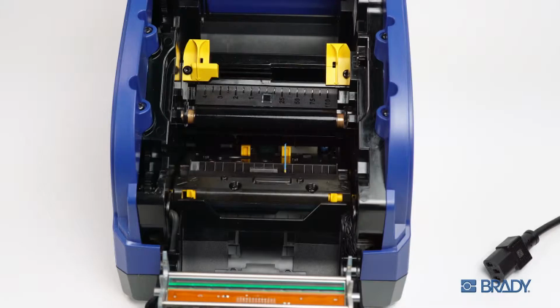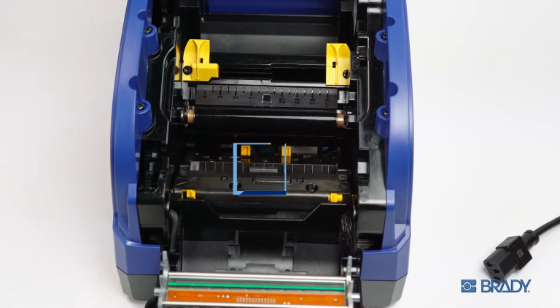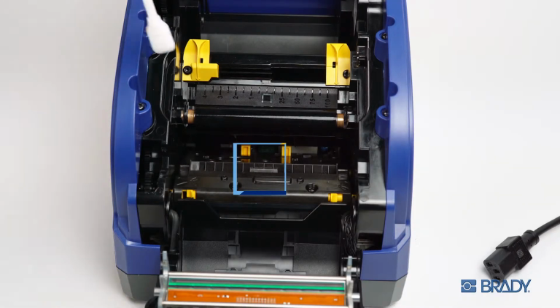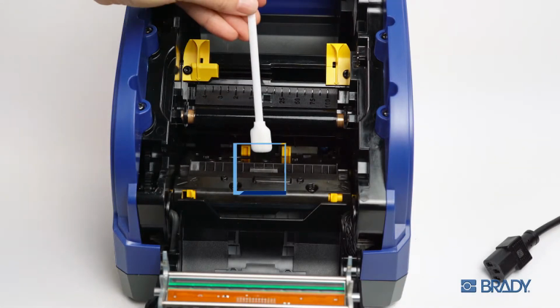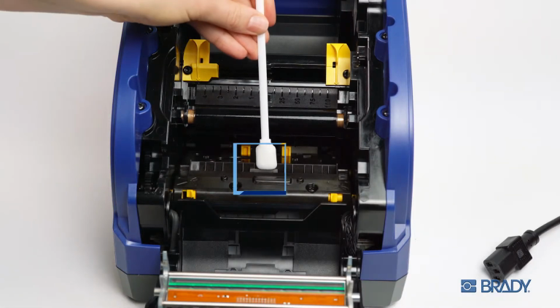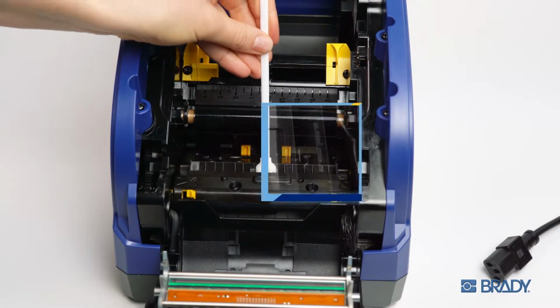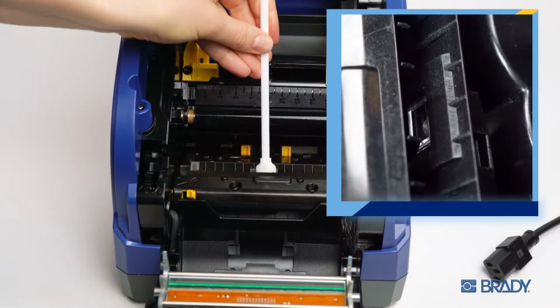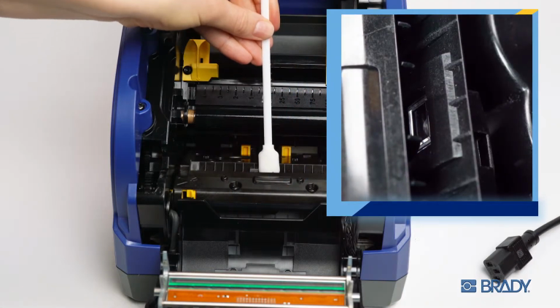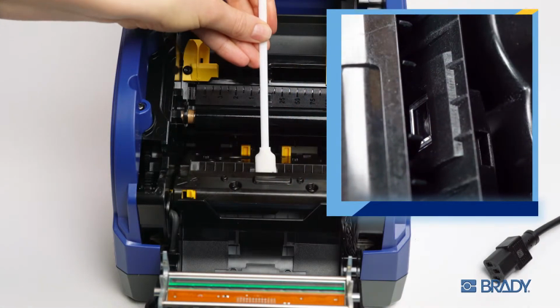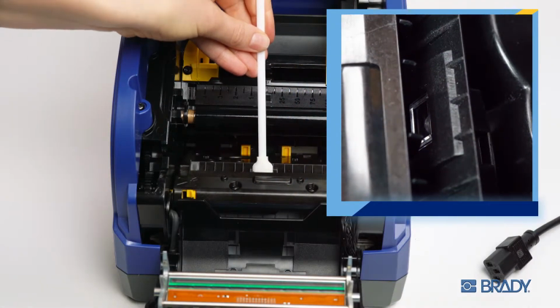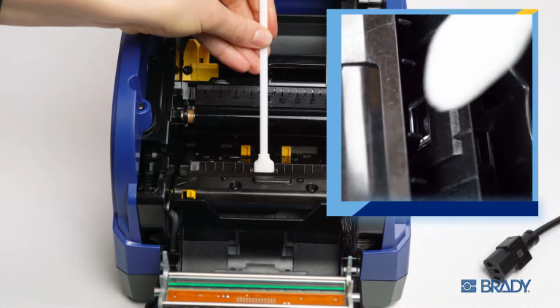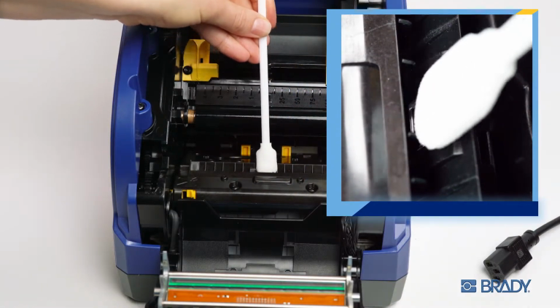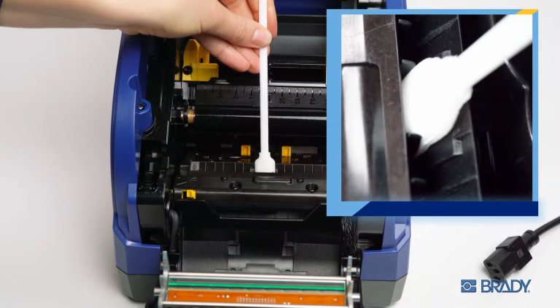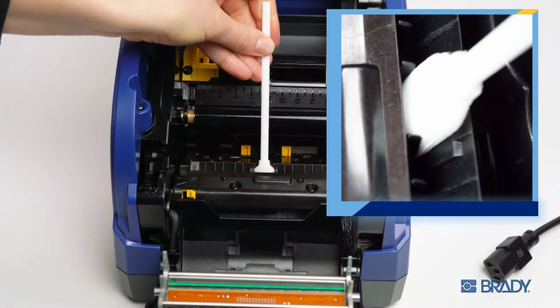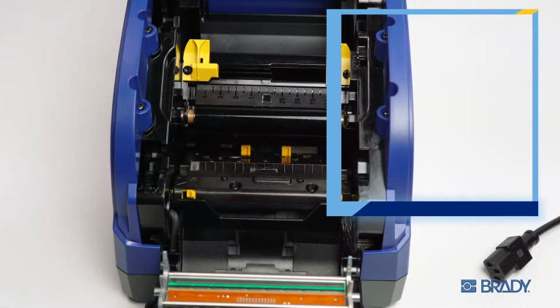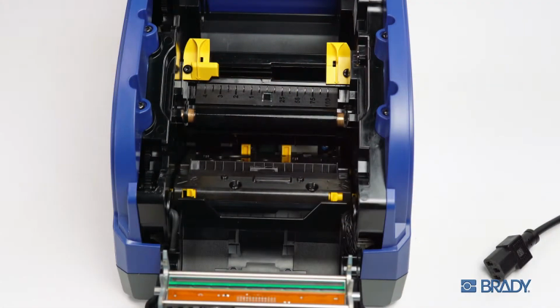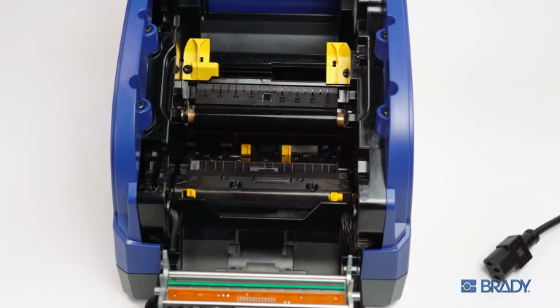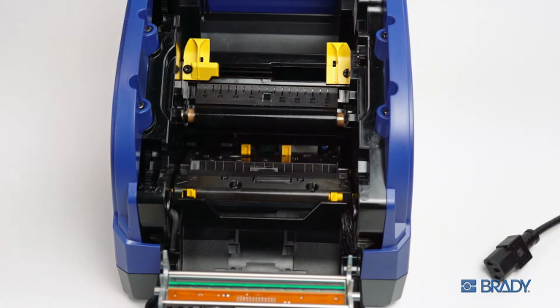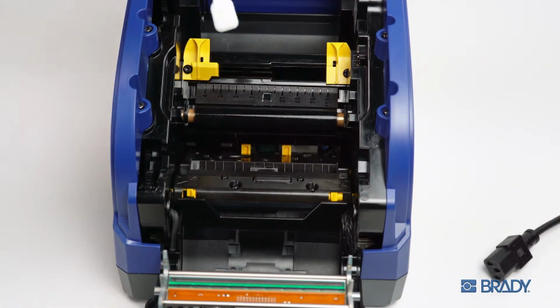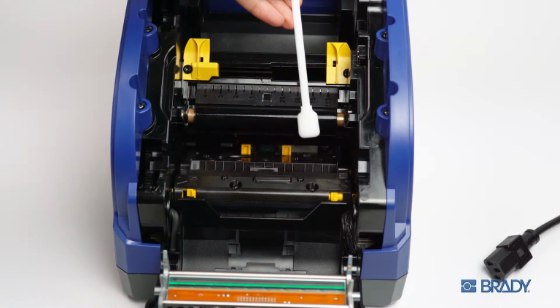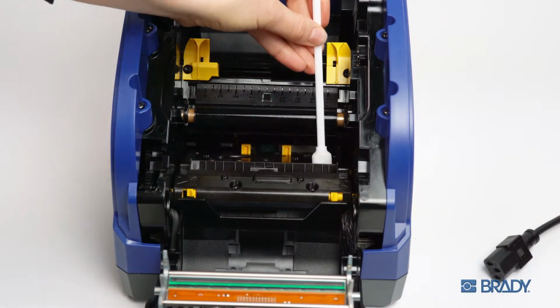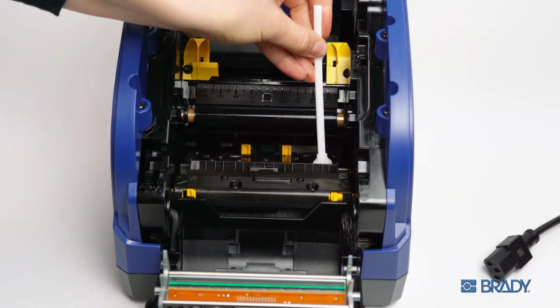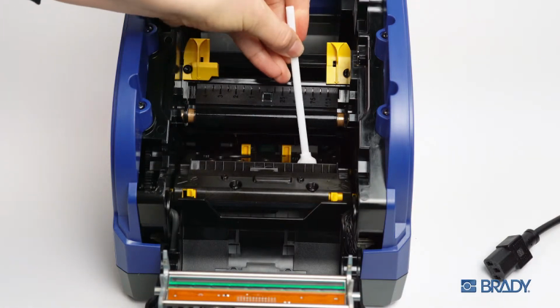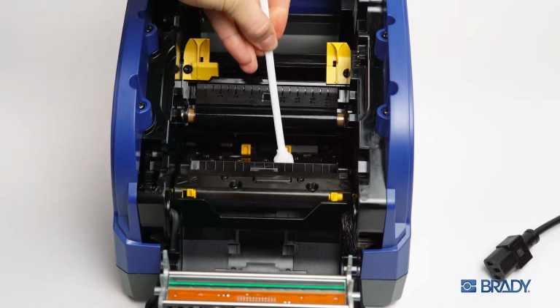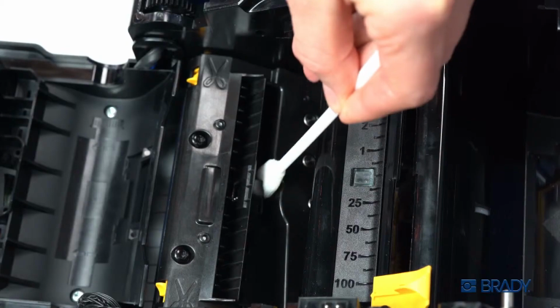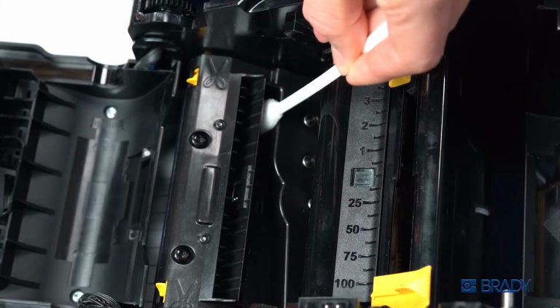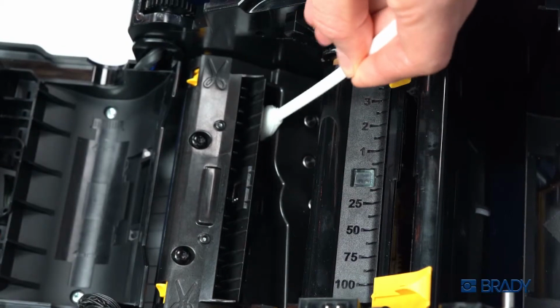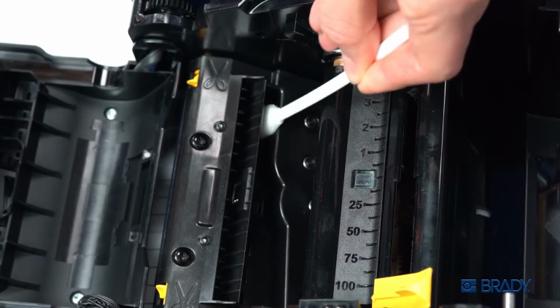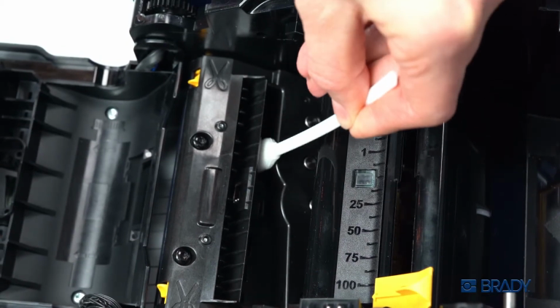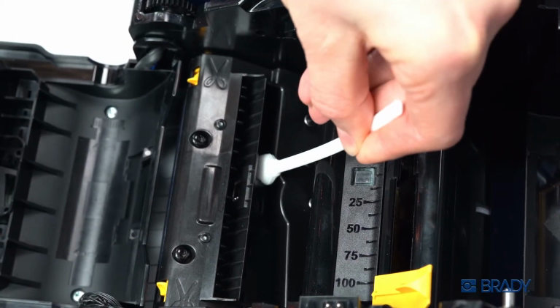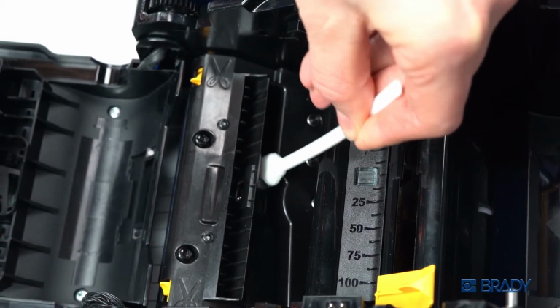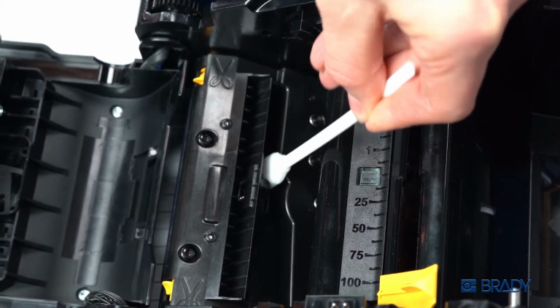Rest assured, this does not expose the cutting blade itself. While in this area, you can also clean the cutter blade backplate, the open space located behind the cutter sensor.